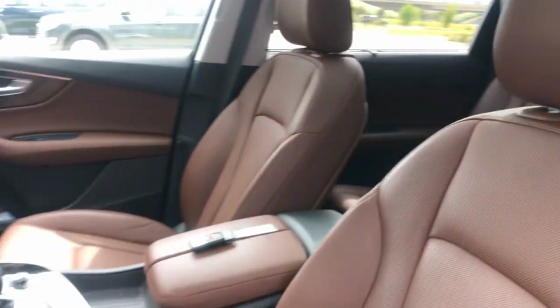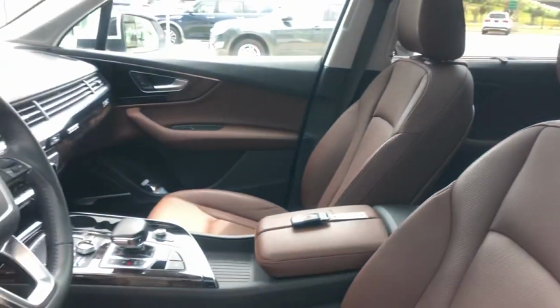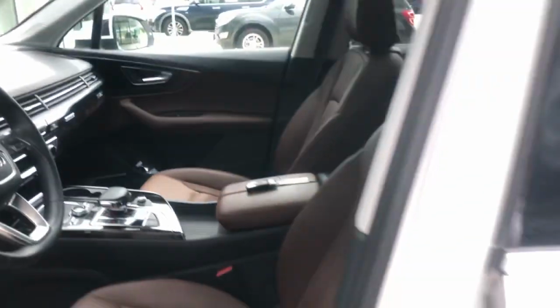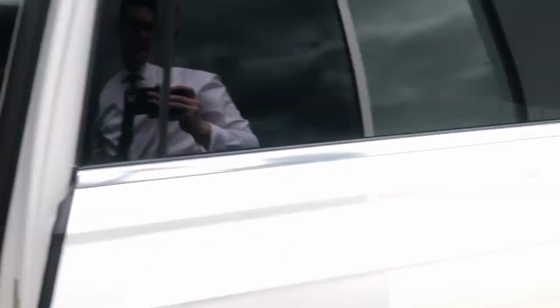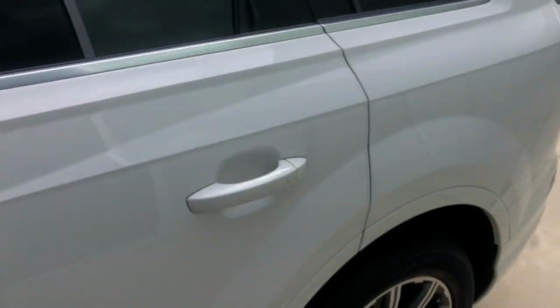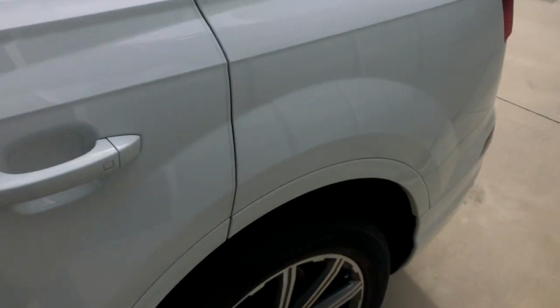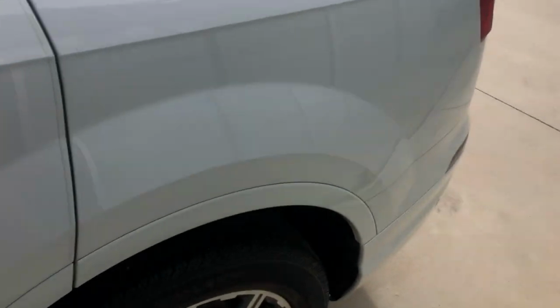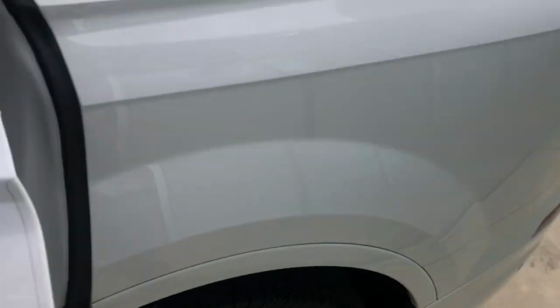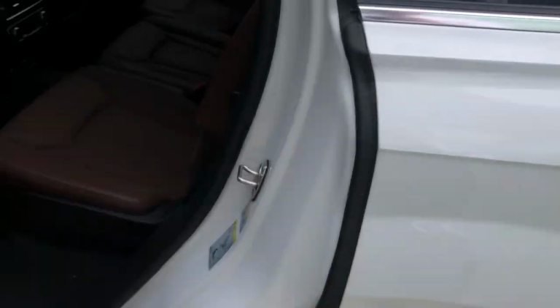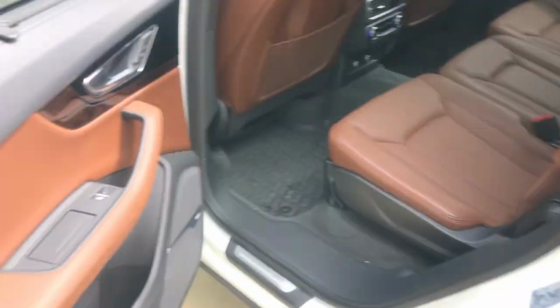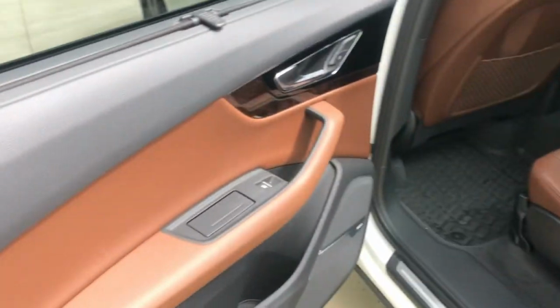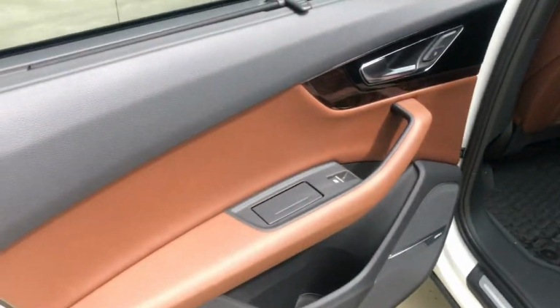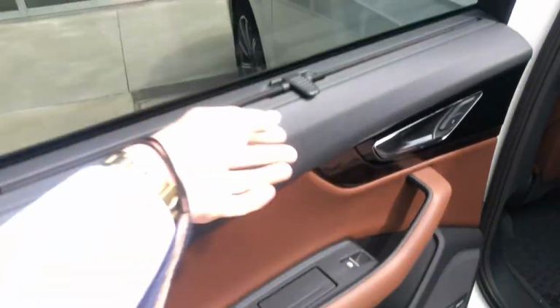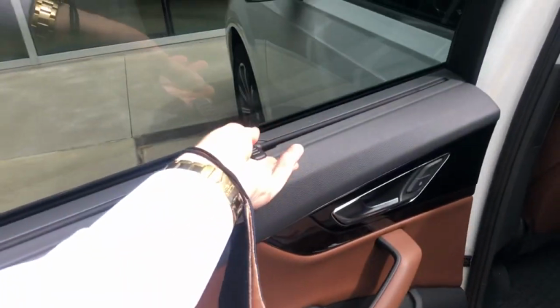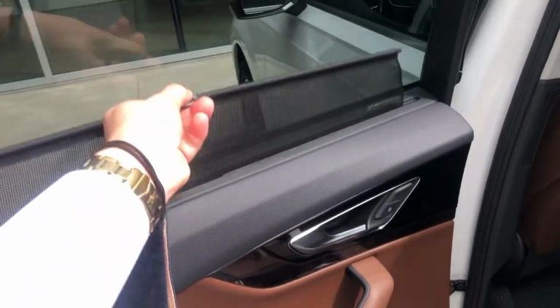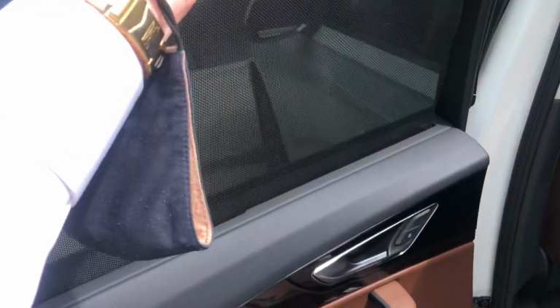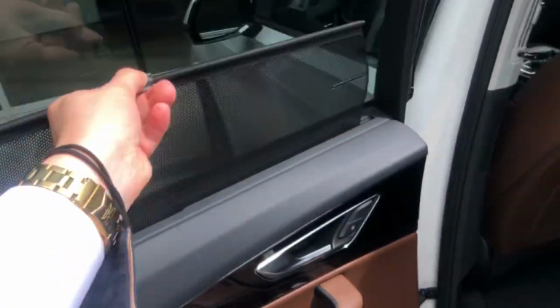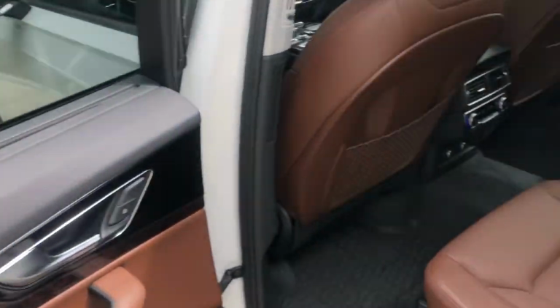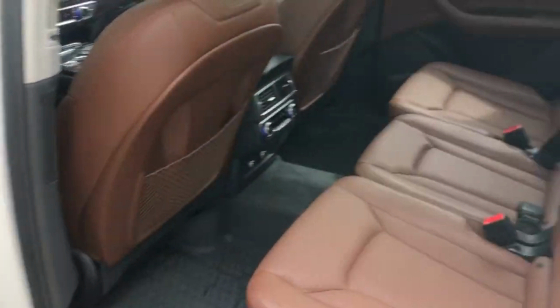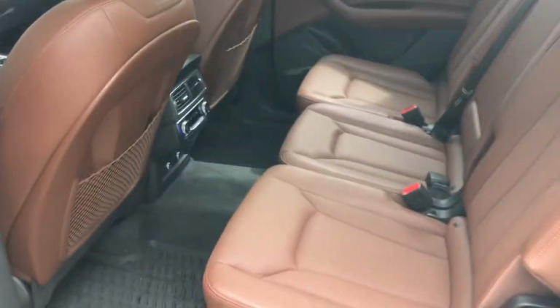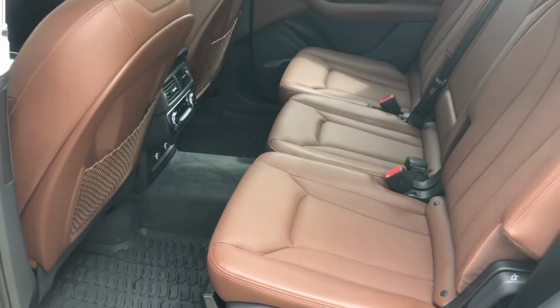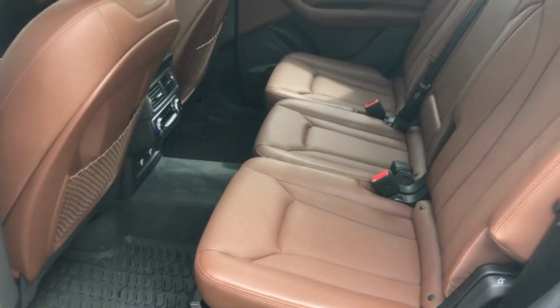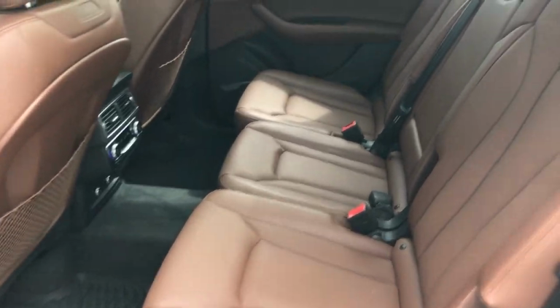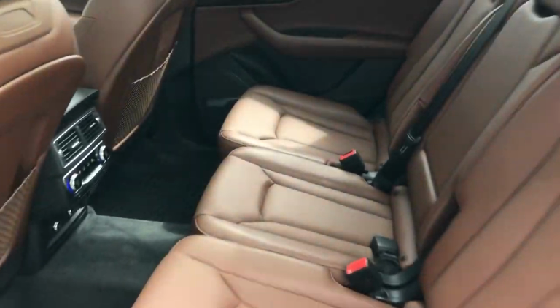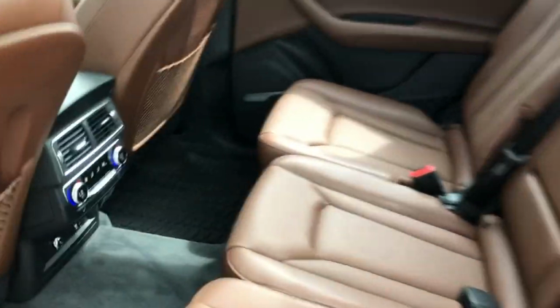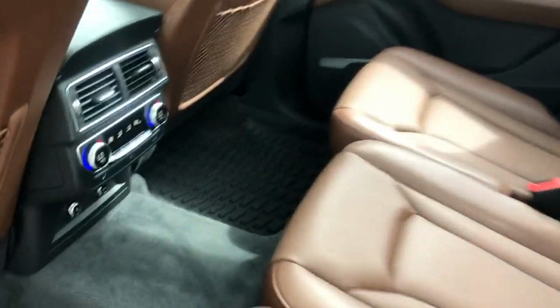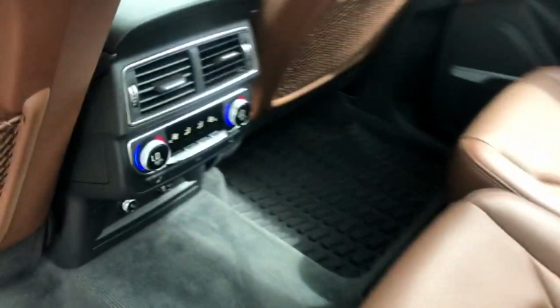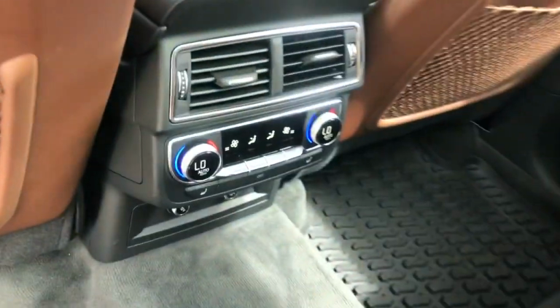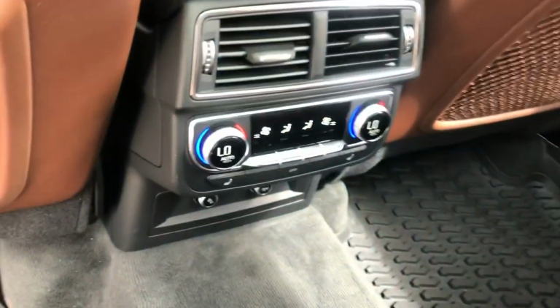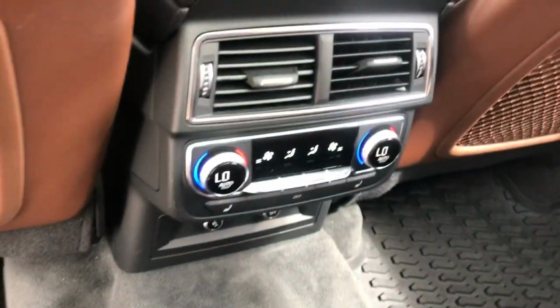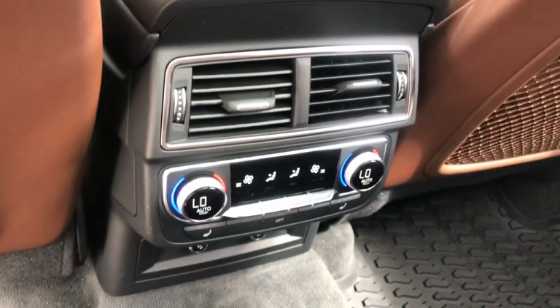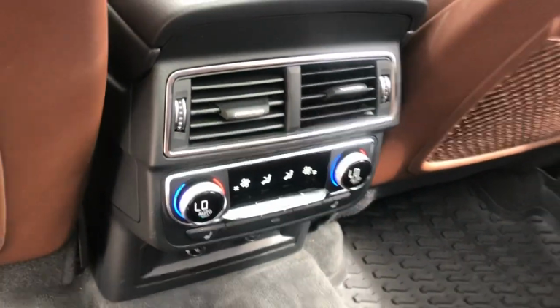Moving over to the second row — sun shades, tons of leg space. Back seat passengers are going to have their own climate controls and heated seats.